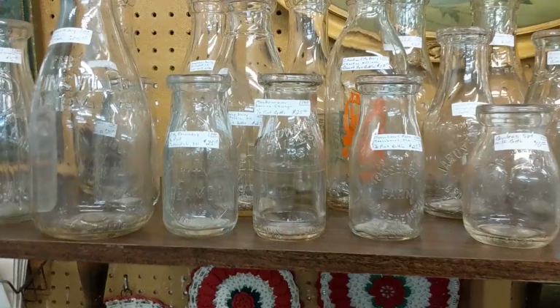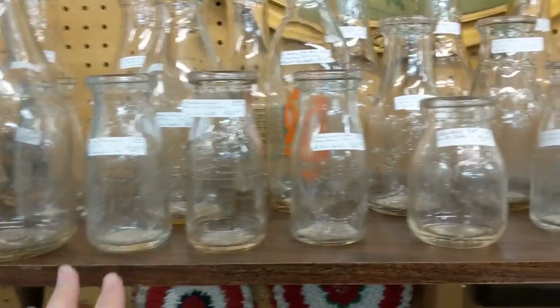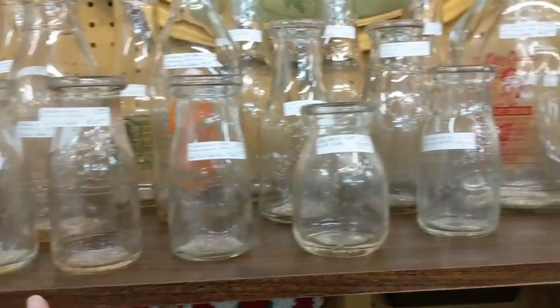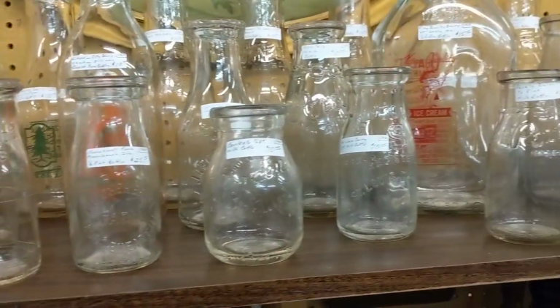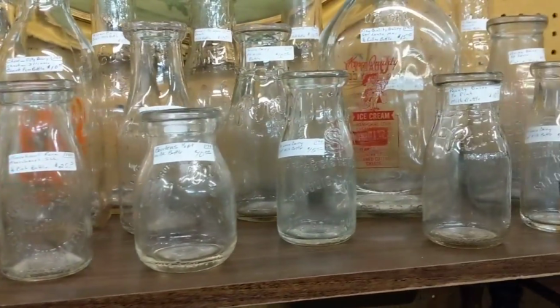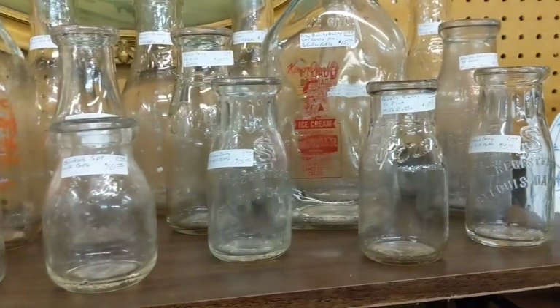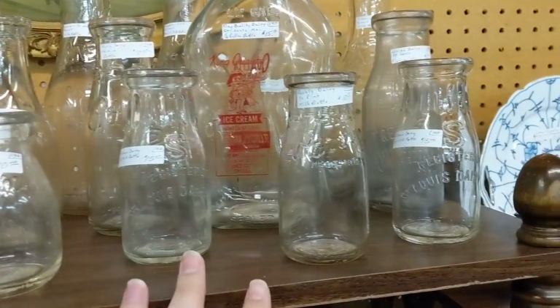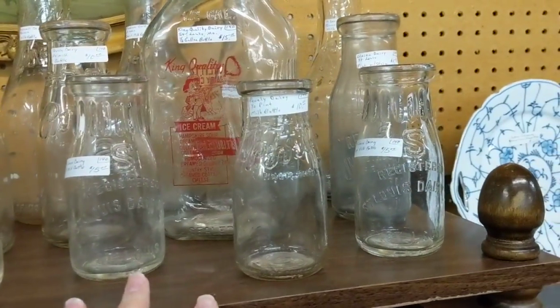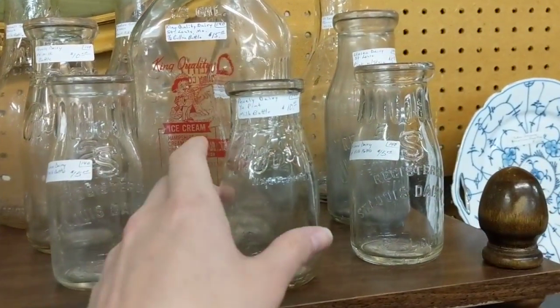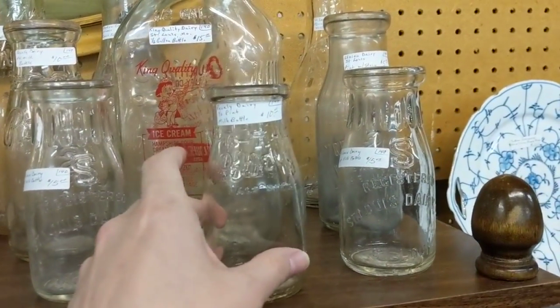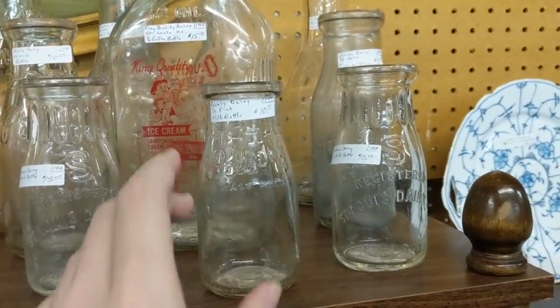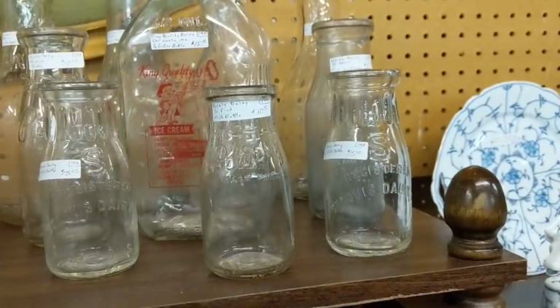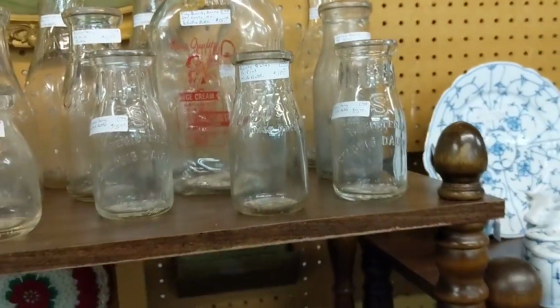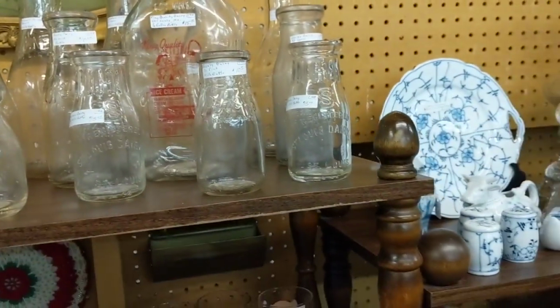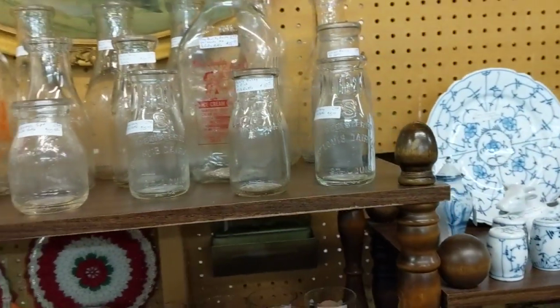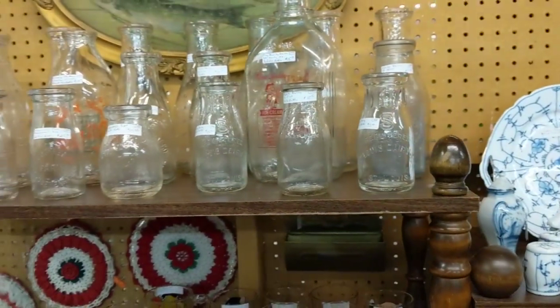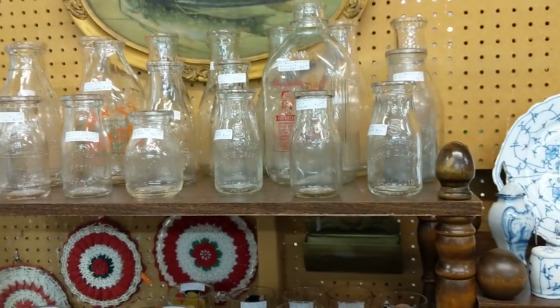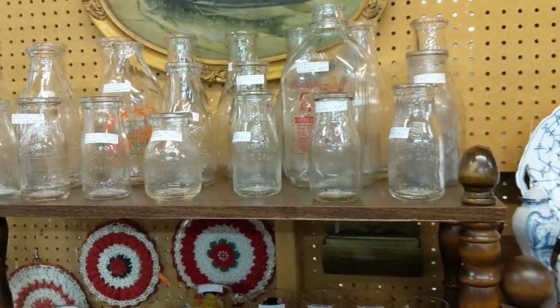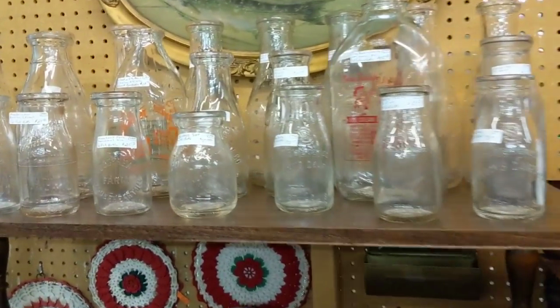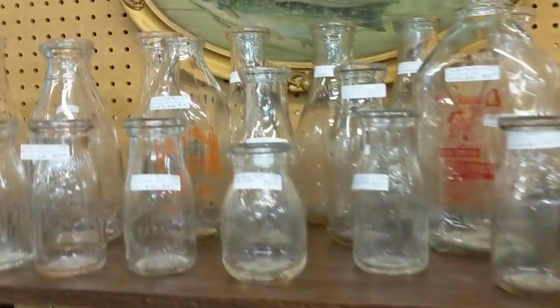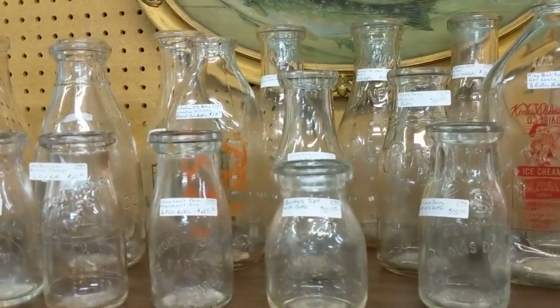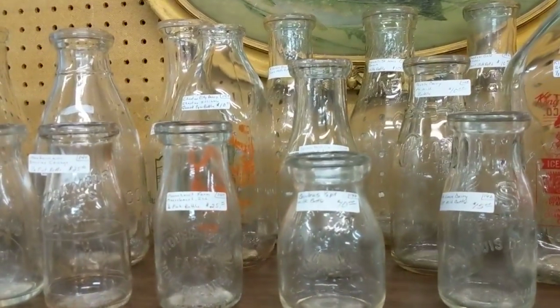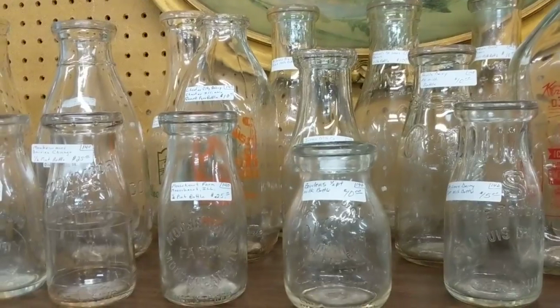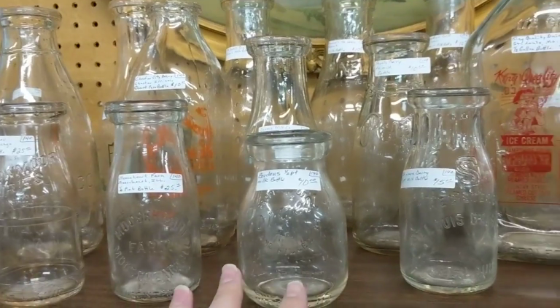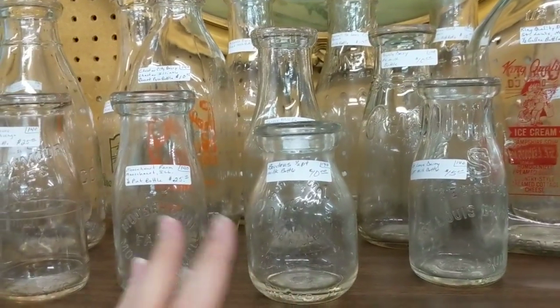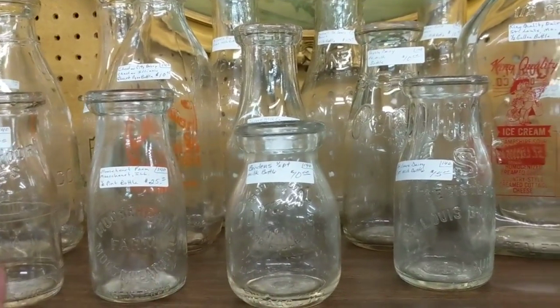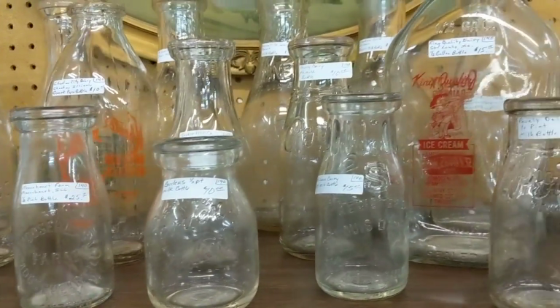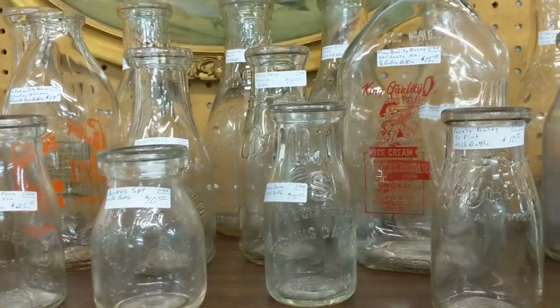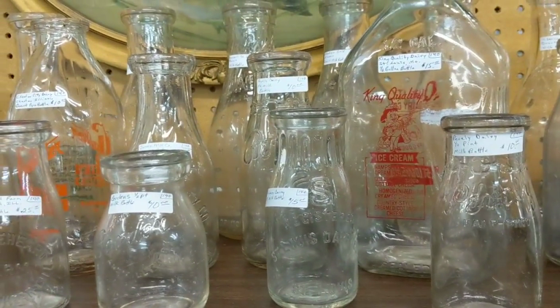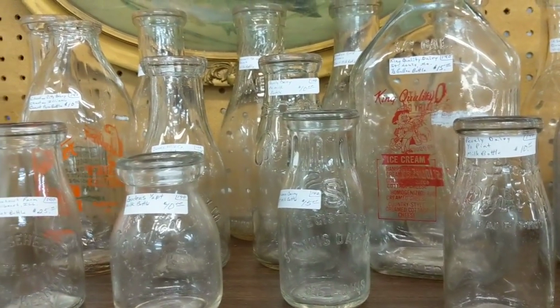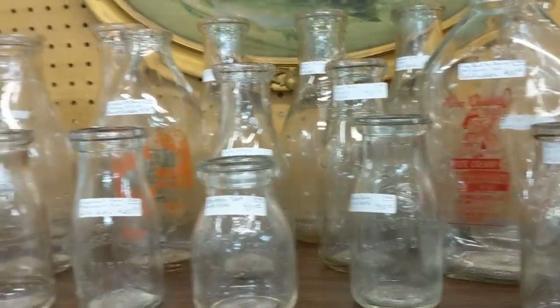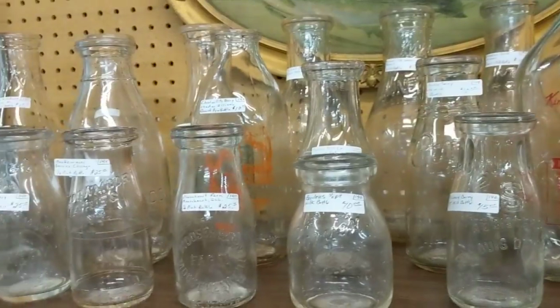These dairy bottles are really cool. I see them come up at auction and they usually go pretty high so I don't ever get a chance to buy them. But there are some pretty cool ones and if you're a collector of either dairy or your local town, it's a pretty cool thing to get into.